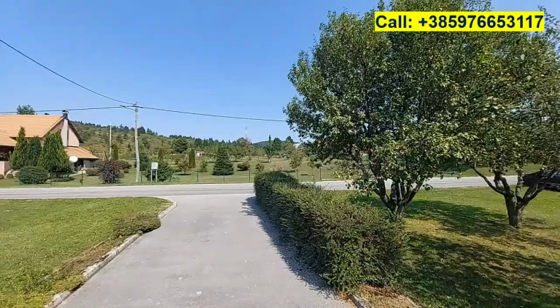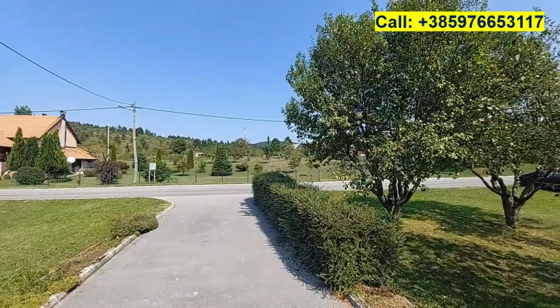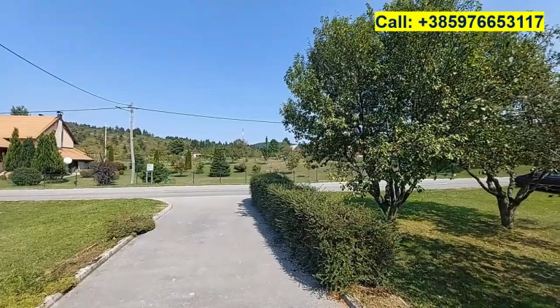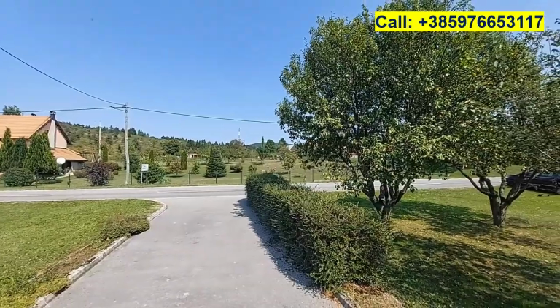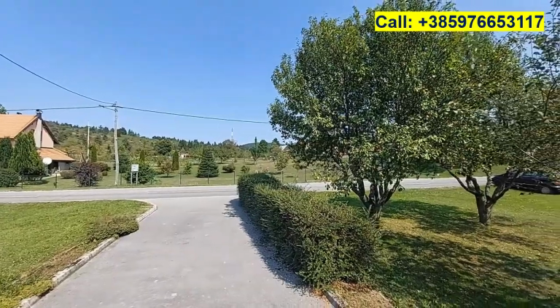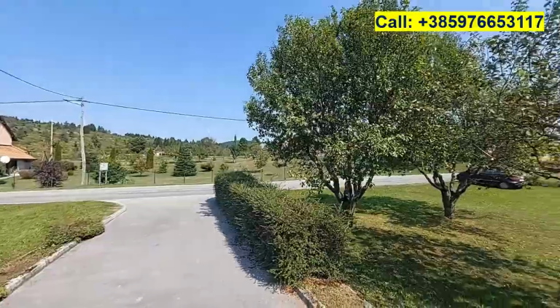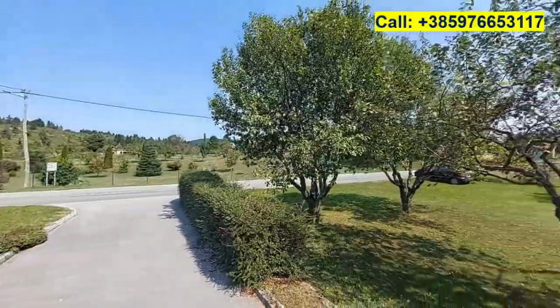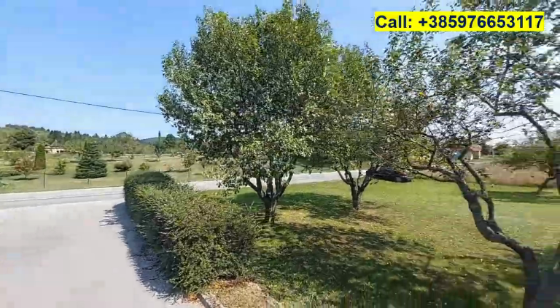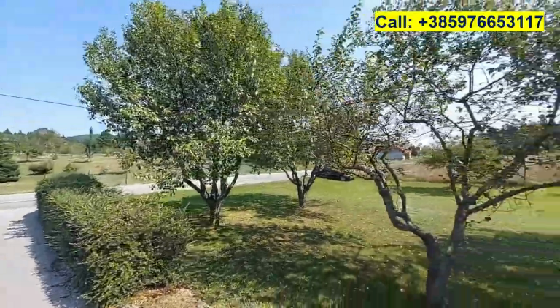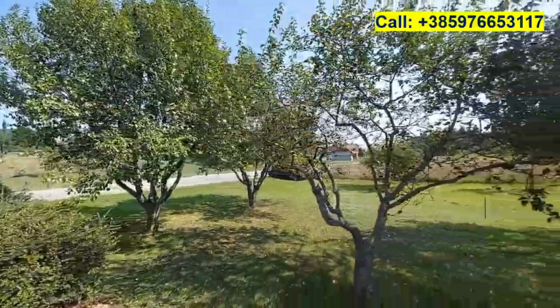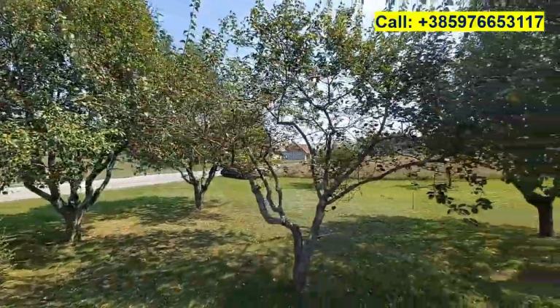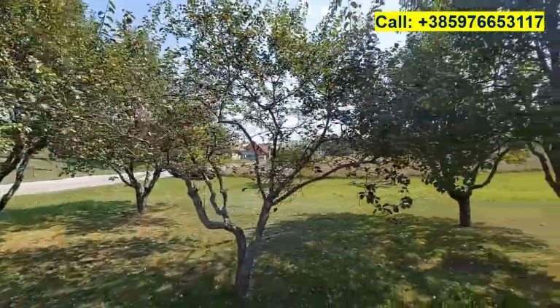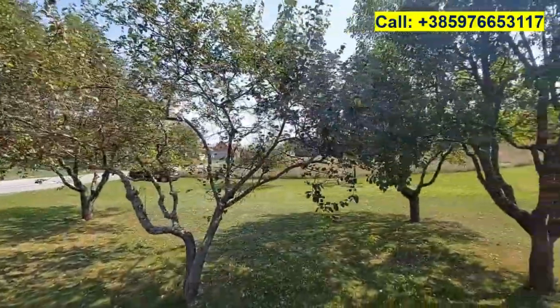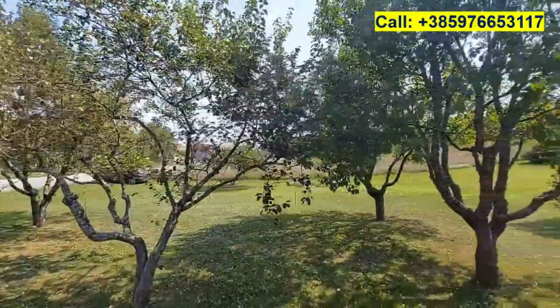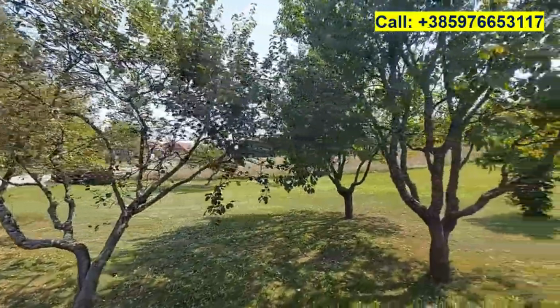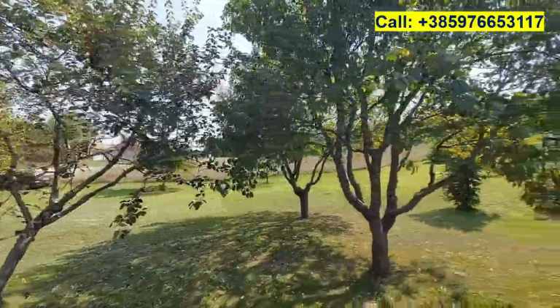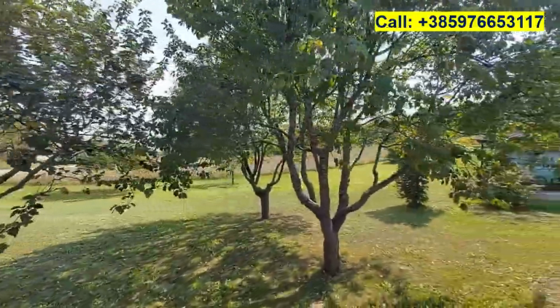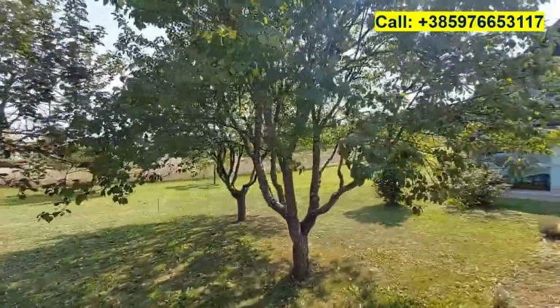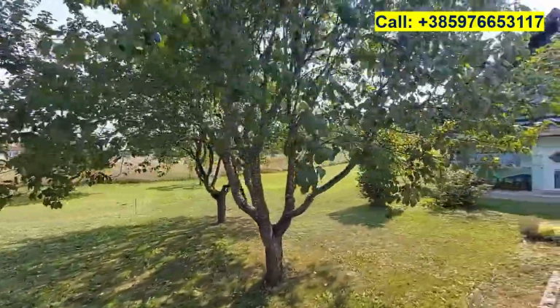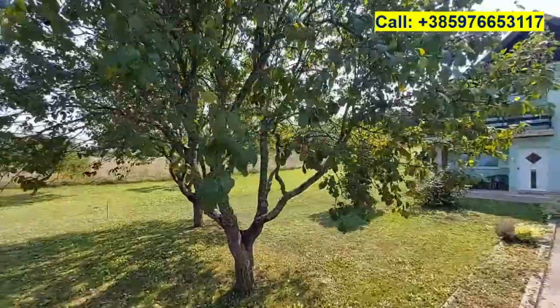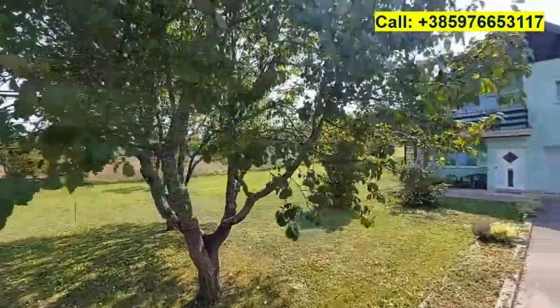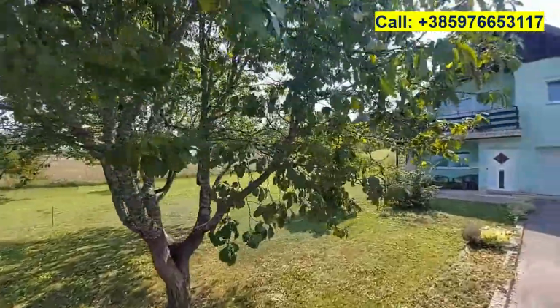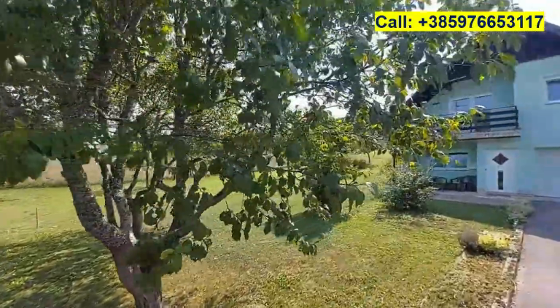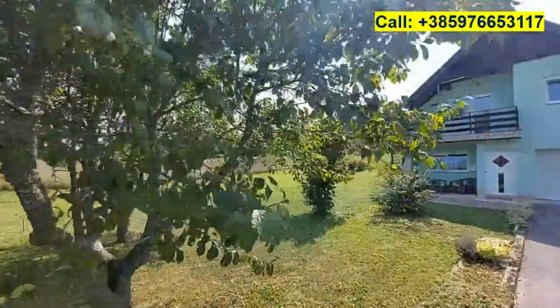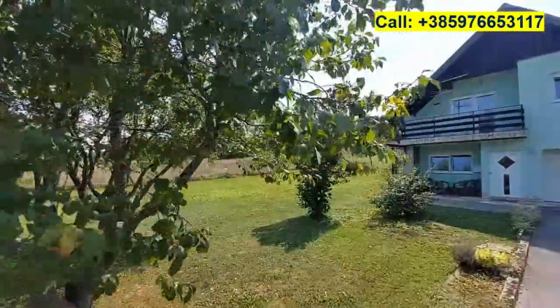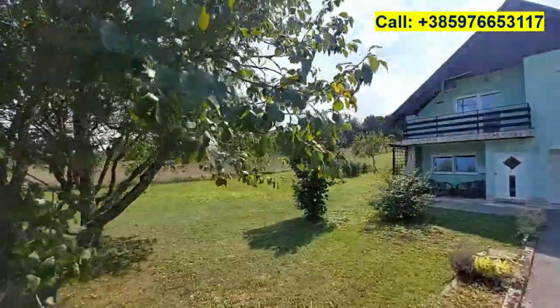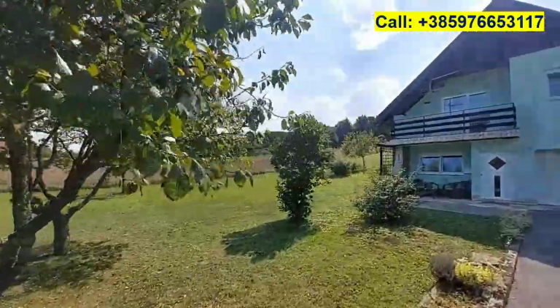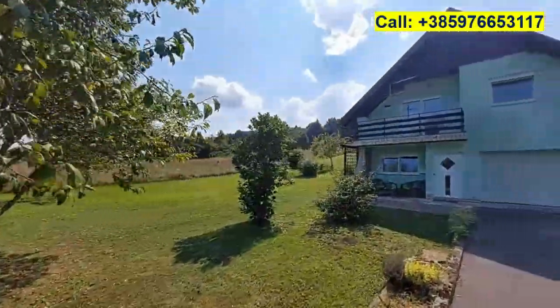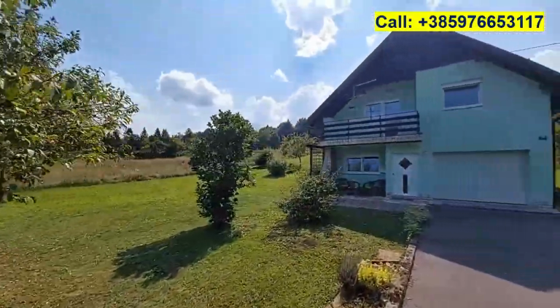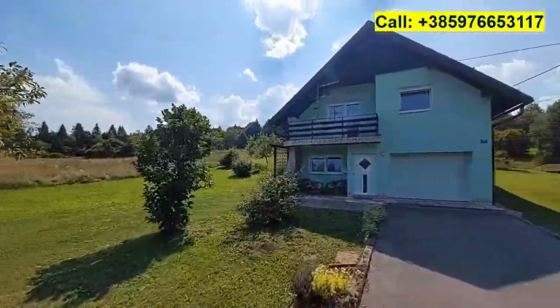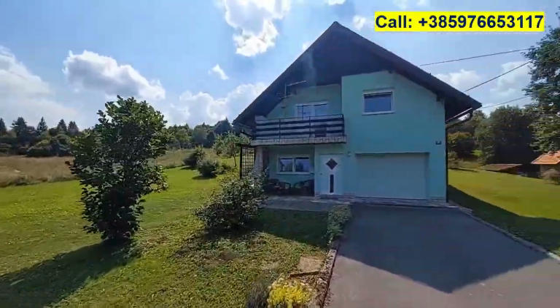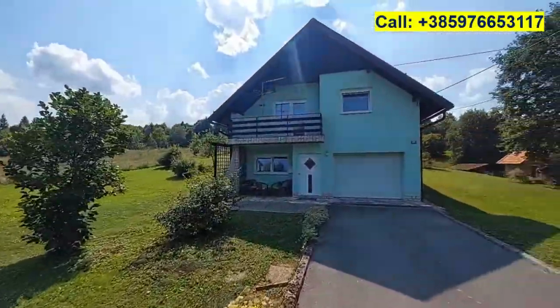The property is located along the asphalt road in Saborsko. It comes with this beautiful orchard — there are even some plums still hanging in the trees — and the house.